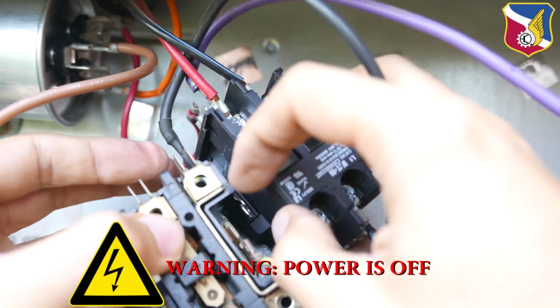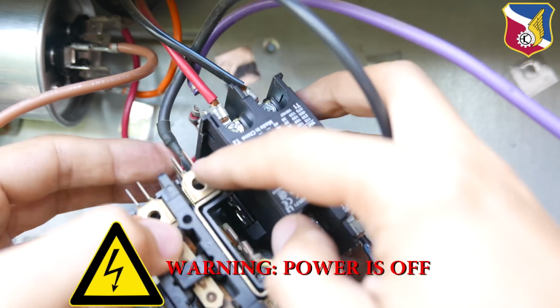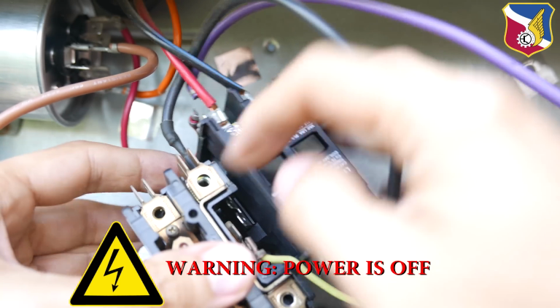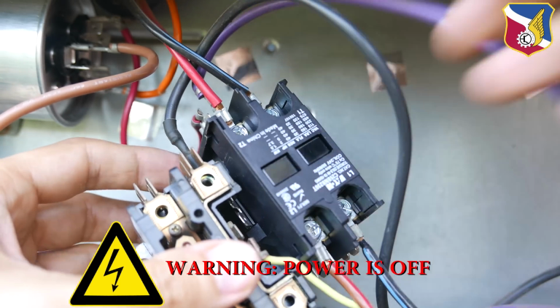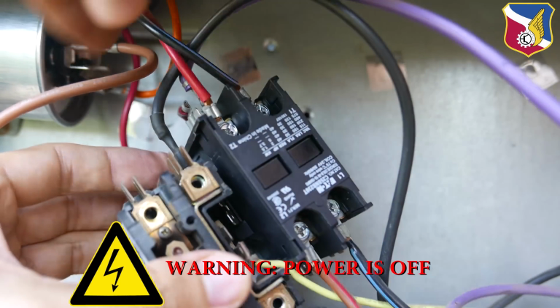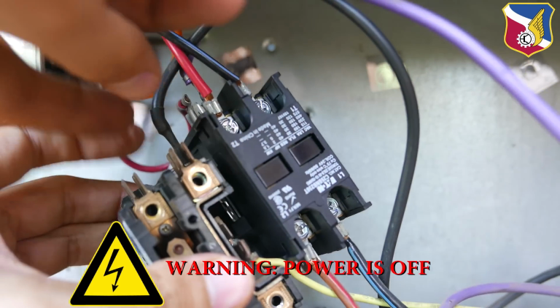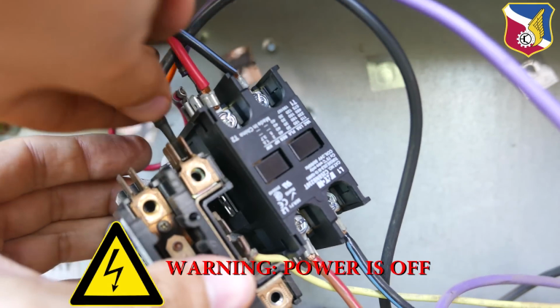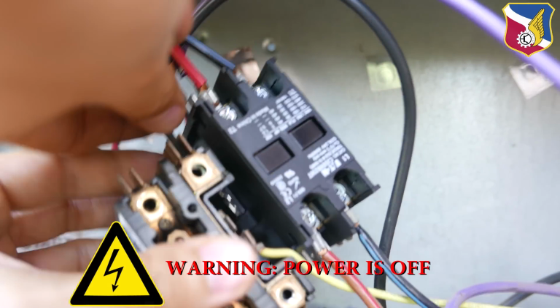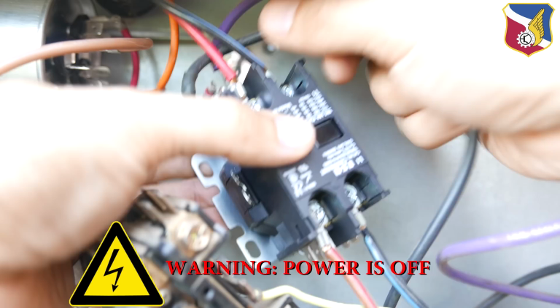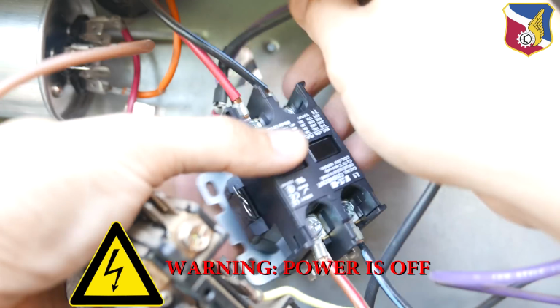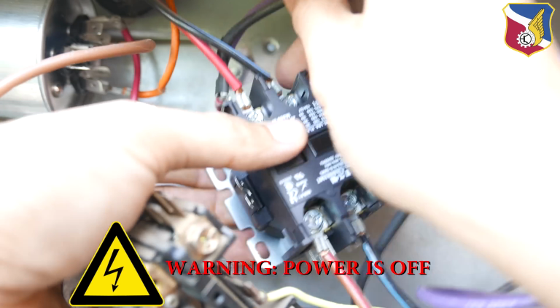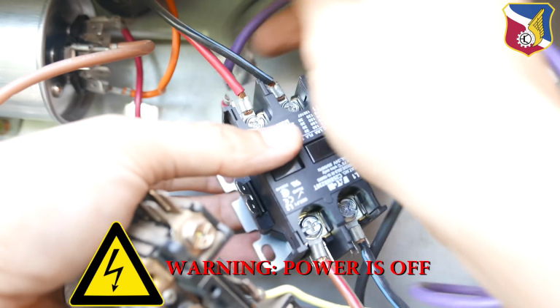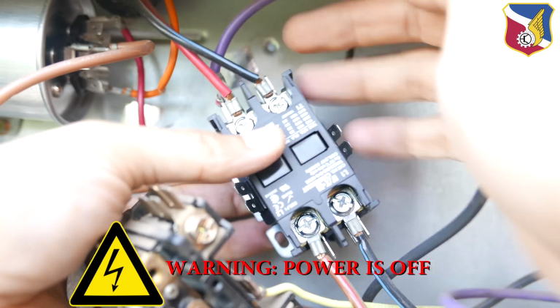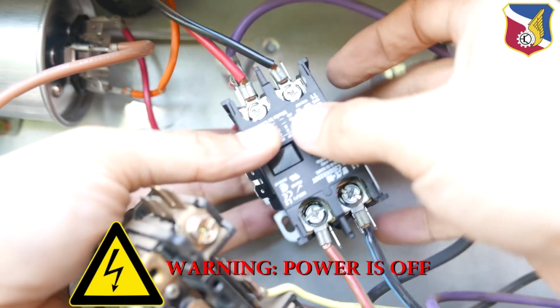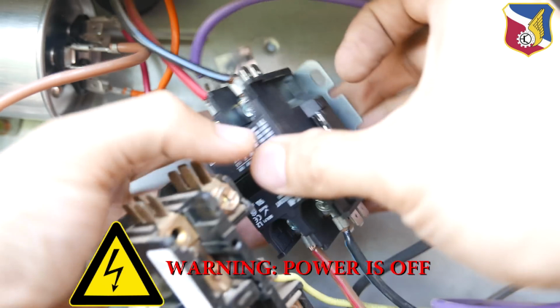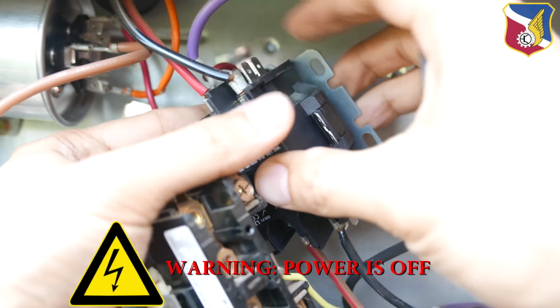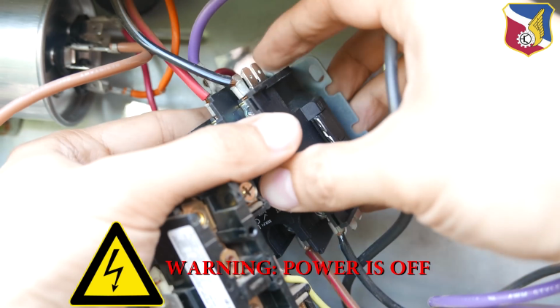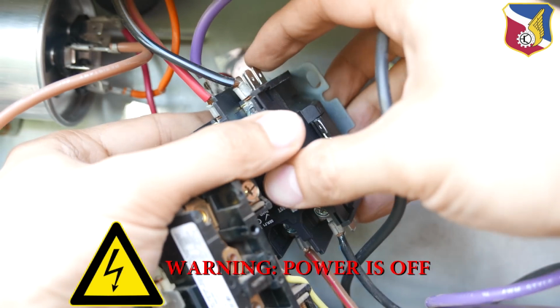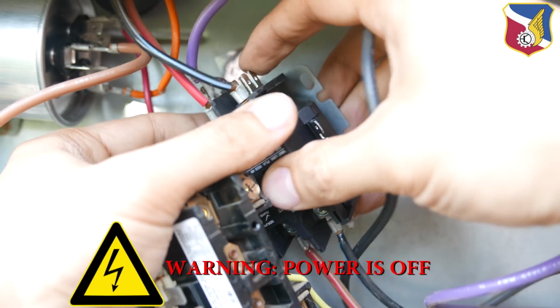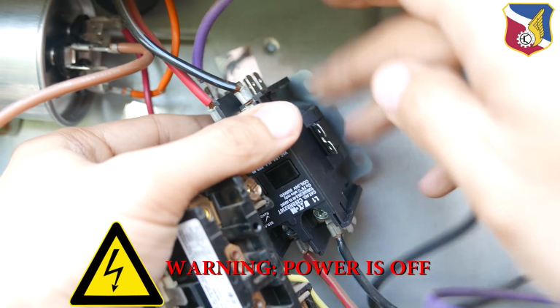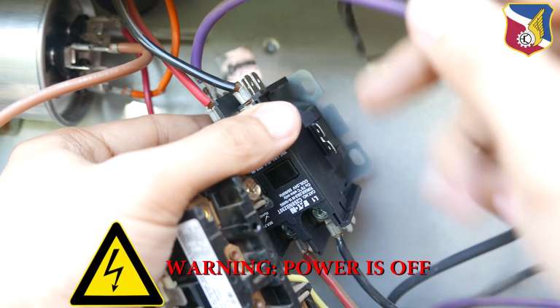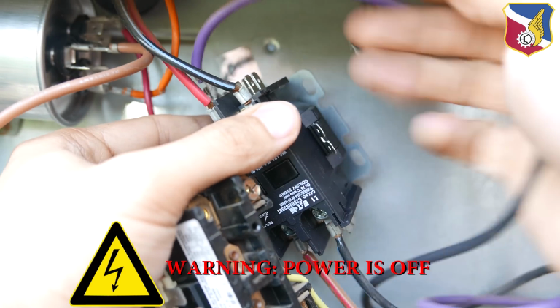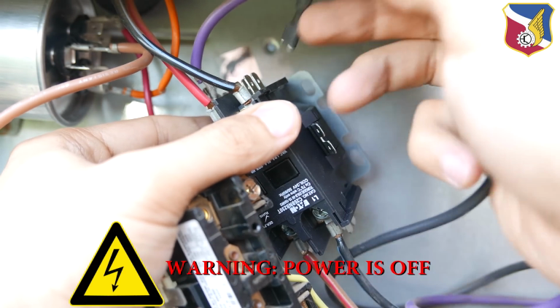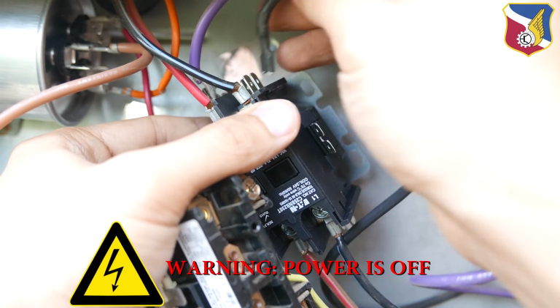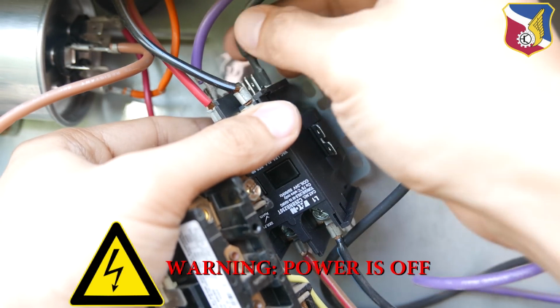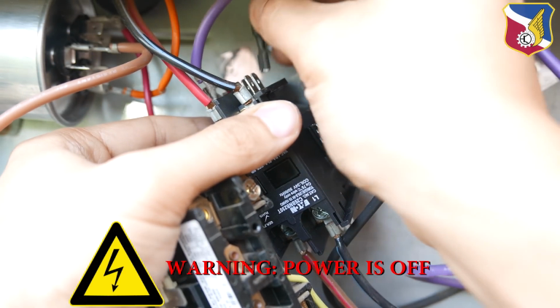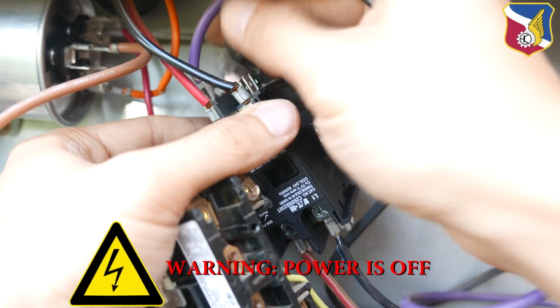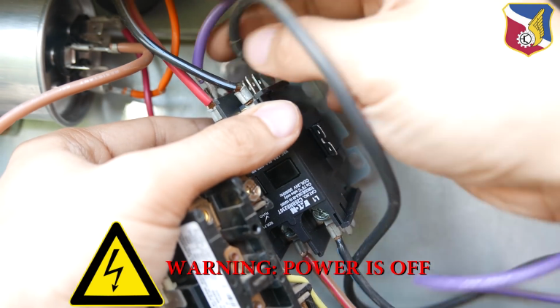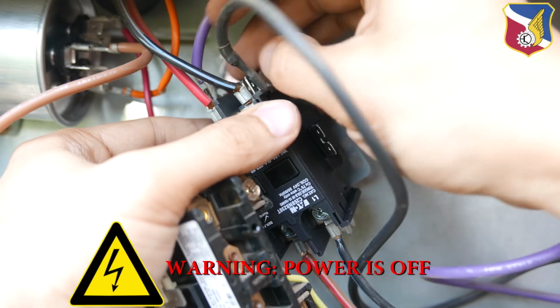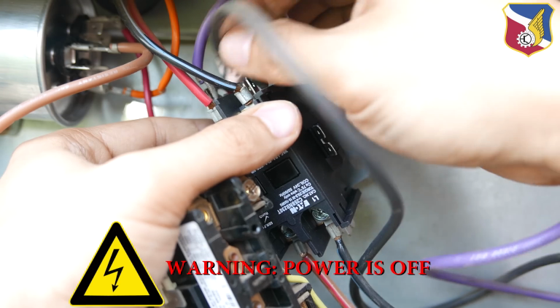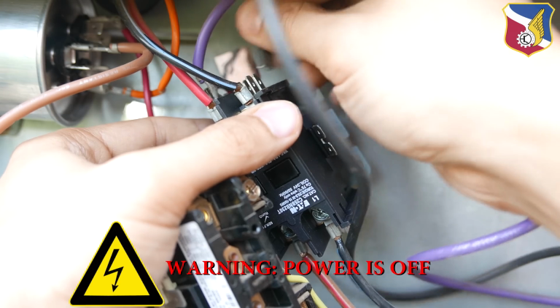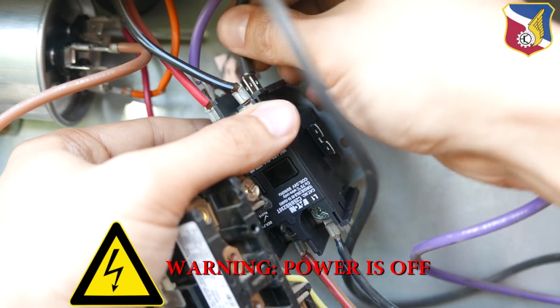T1 has a black wire. Just like before, there are four terminals right here. It doesn't matter which one I go to — I just have to plug into one of the four terminals.